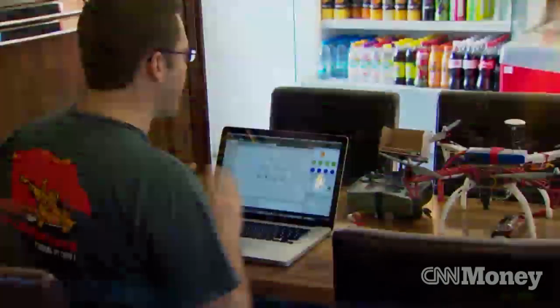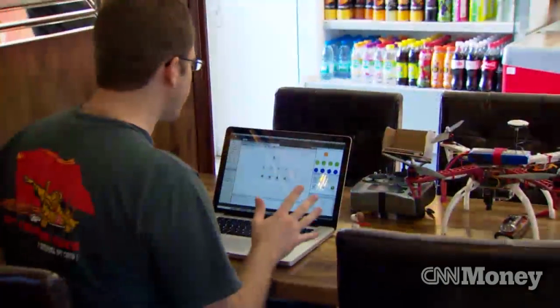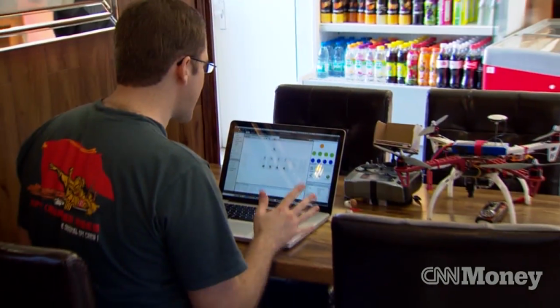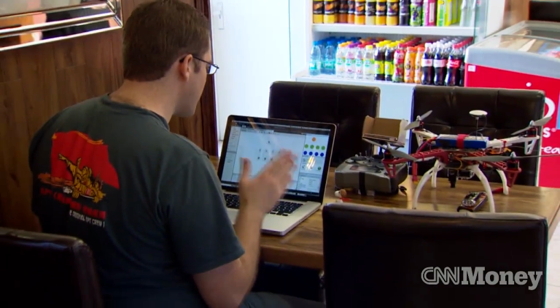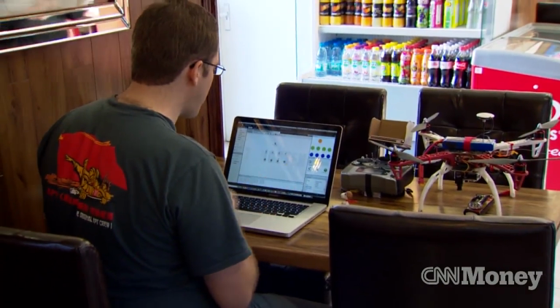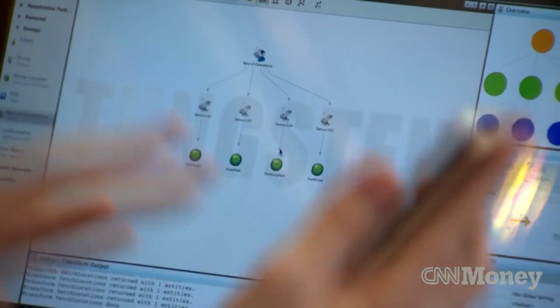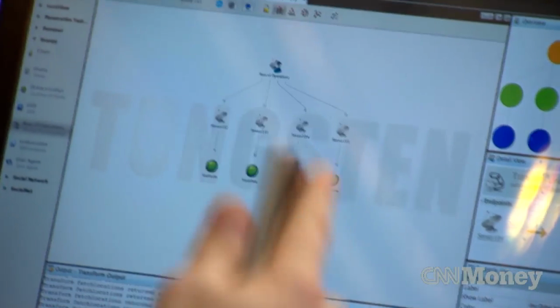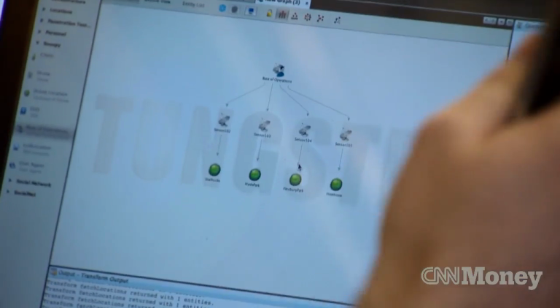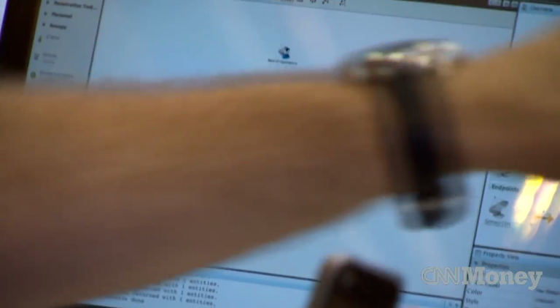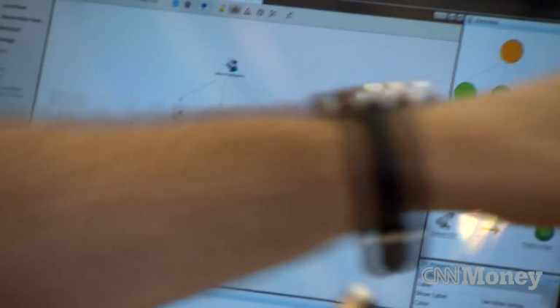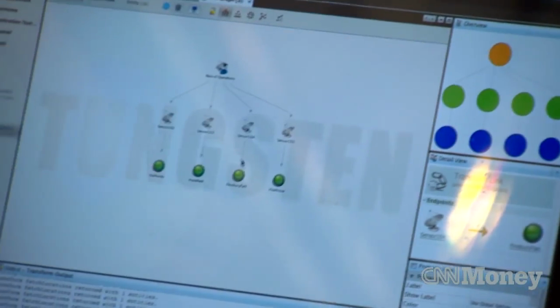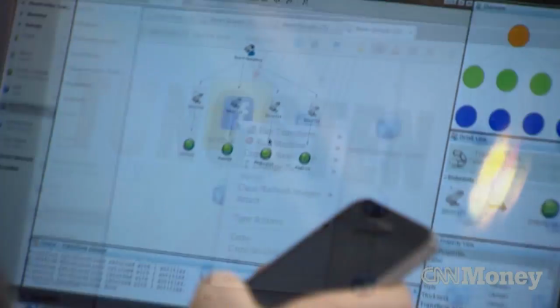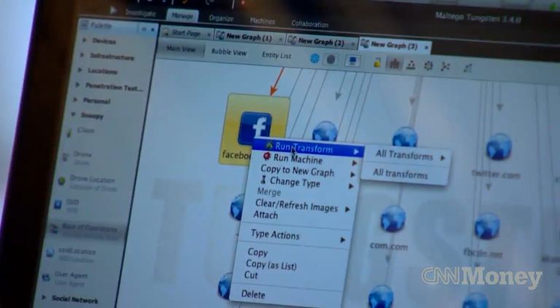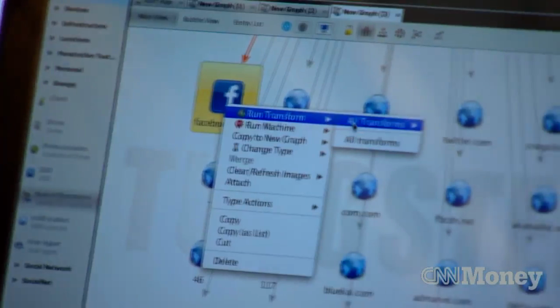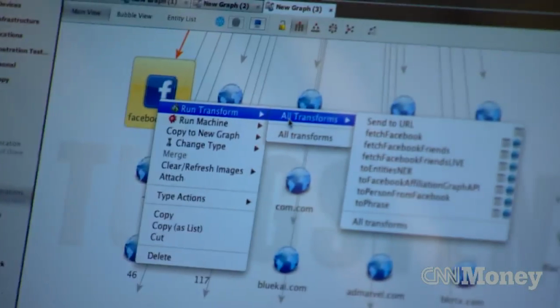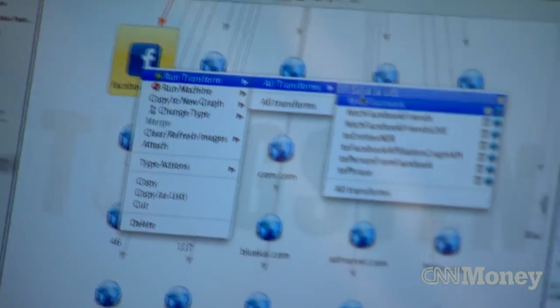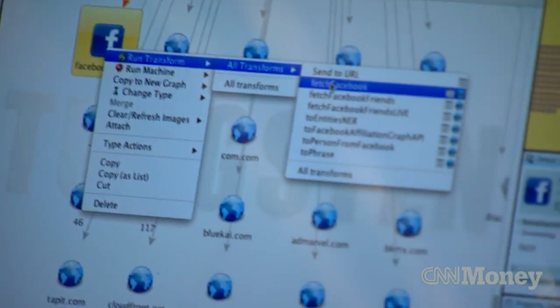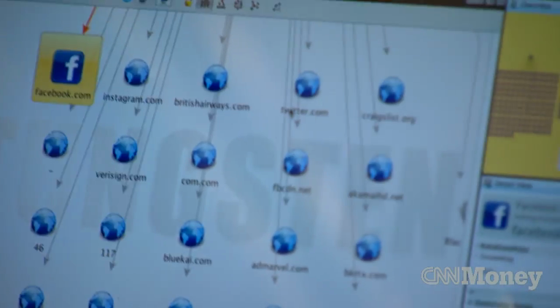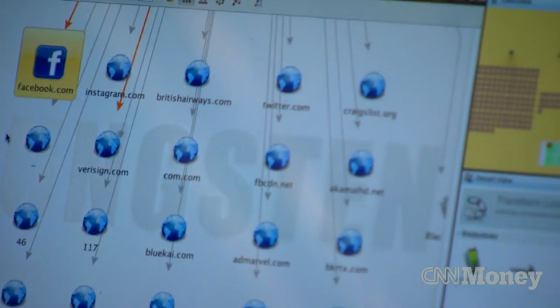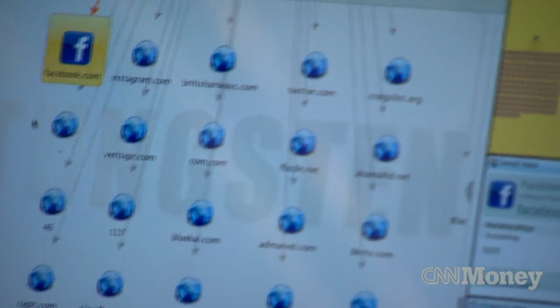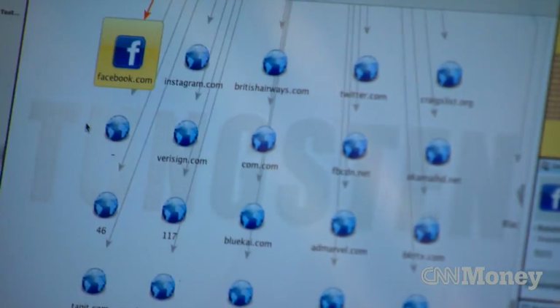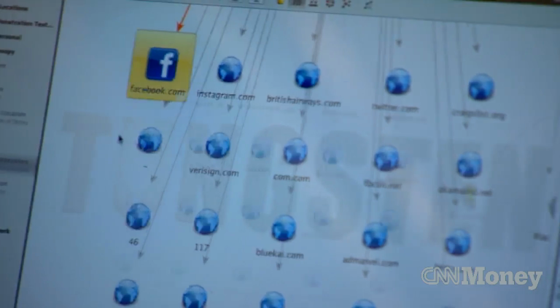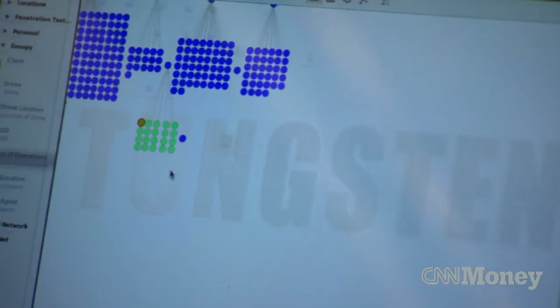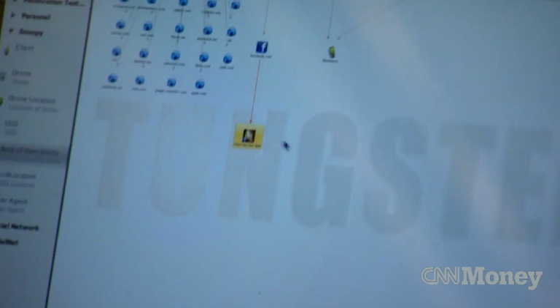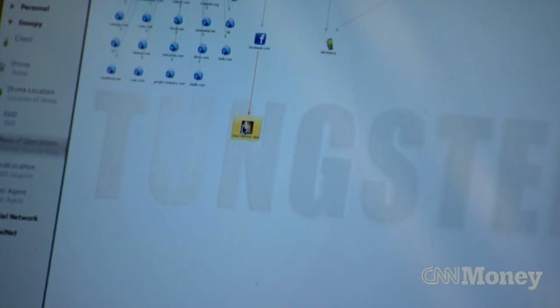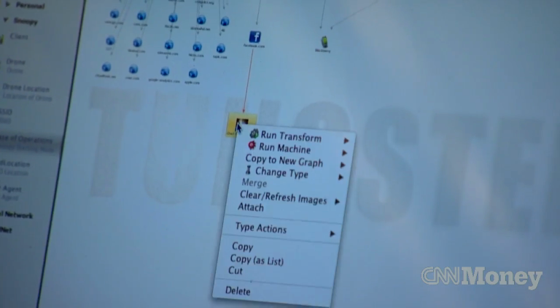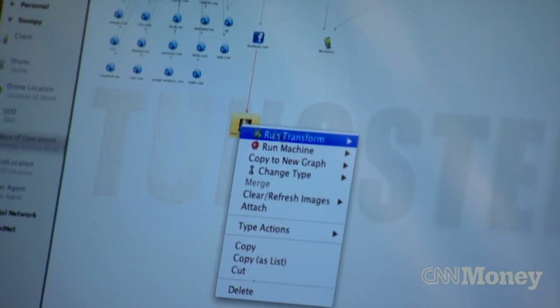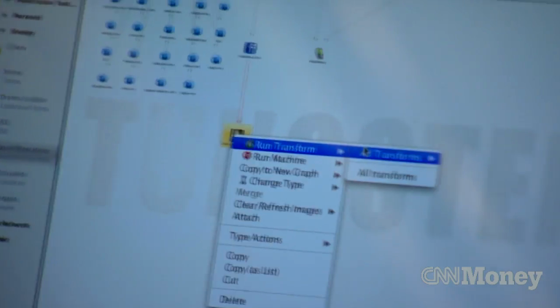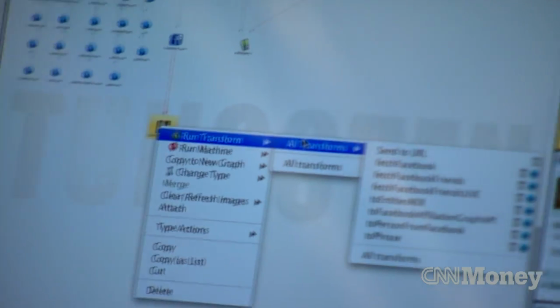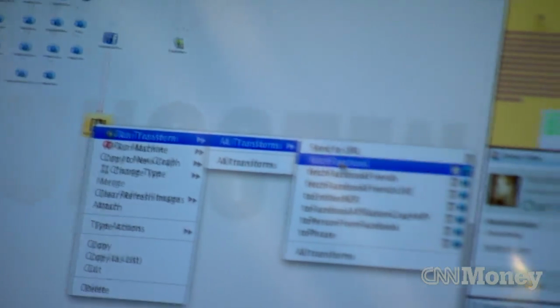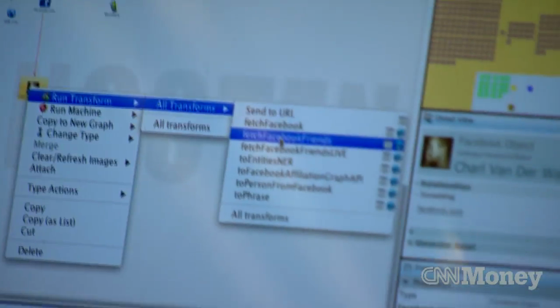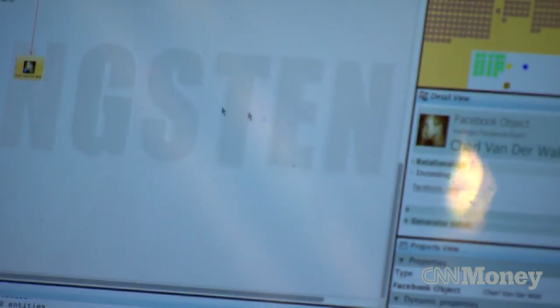Wilkinson hacked his own Facebook account to demonstrate what that would look like. So let's pick on my Facebook account. I can just say 'fetch Facebook profile,' and from there I can do something like 'fetch all Facebook friends.'